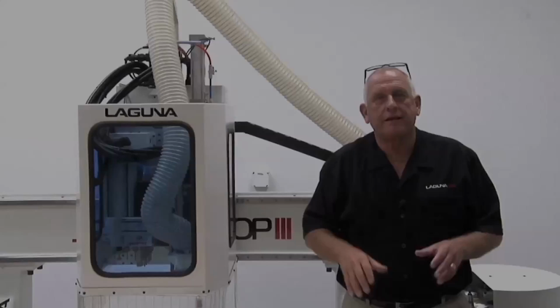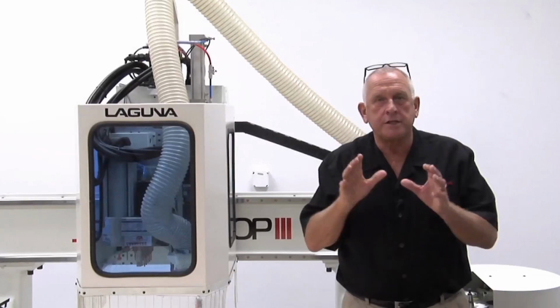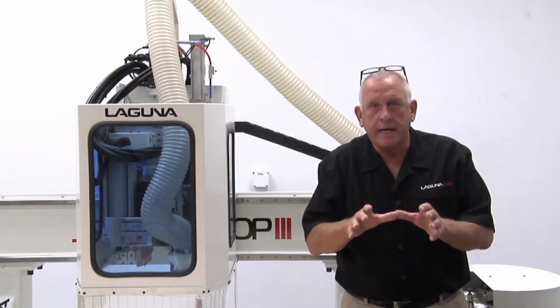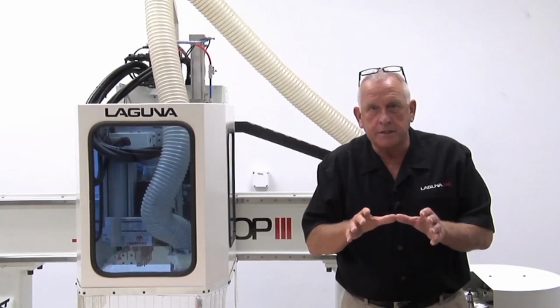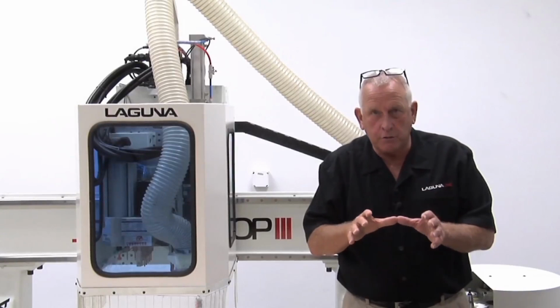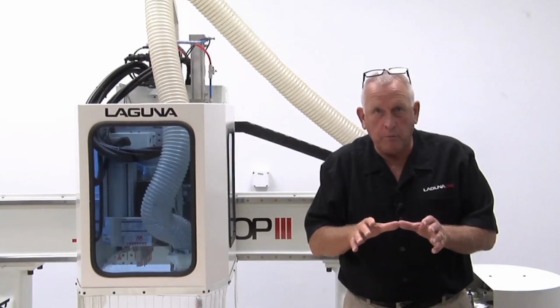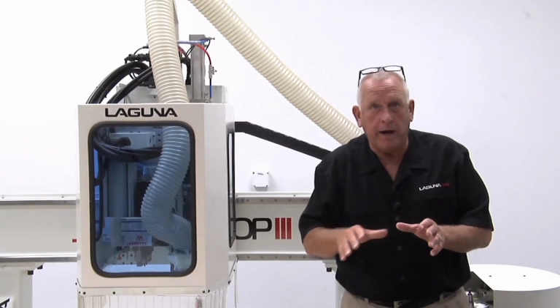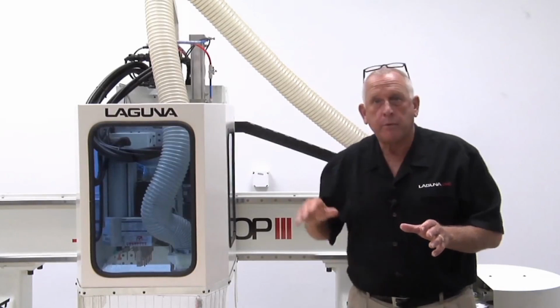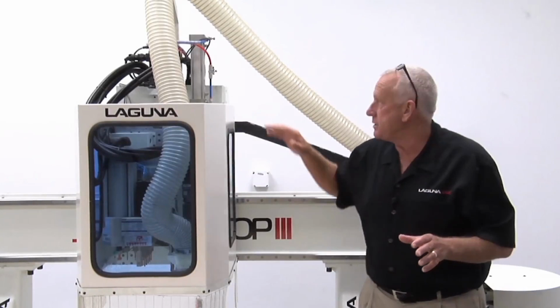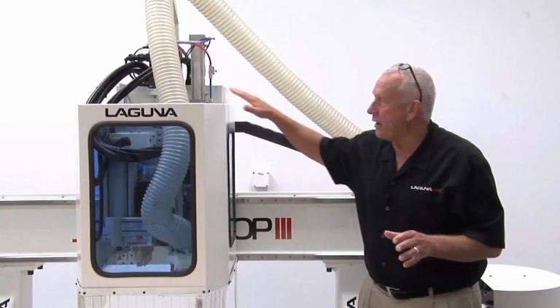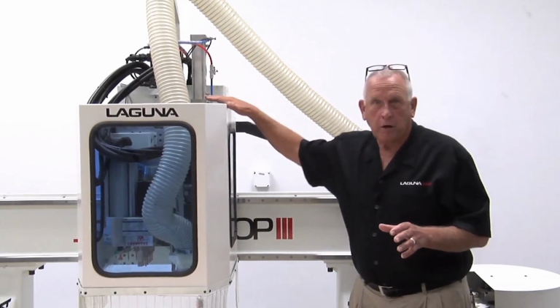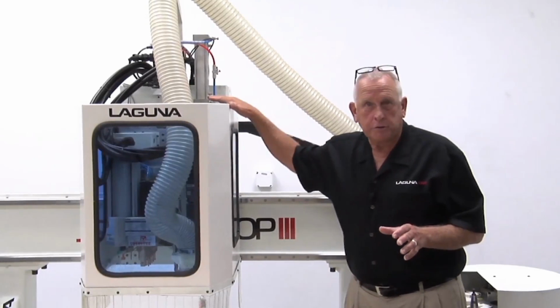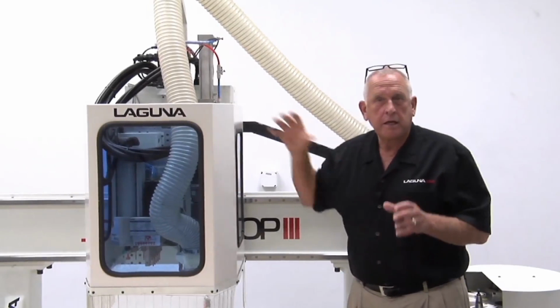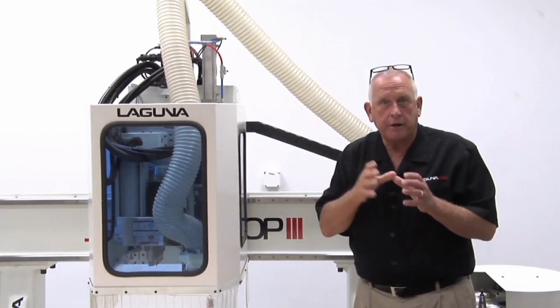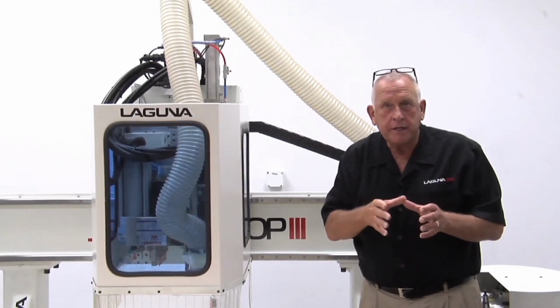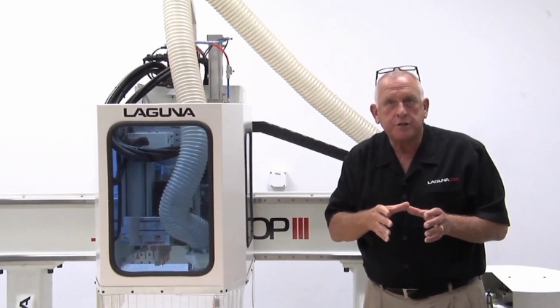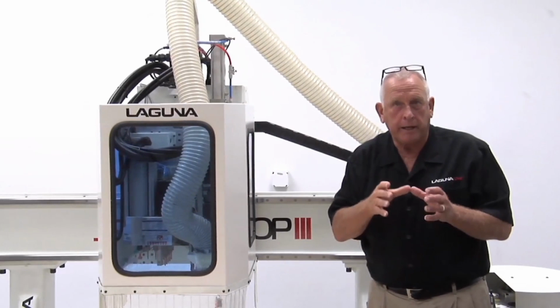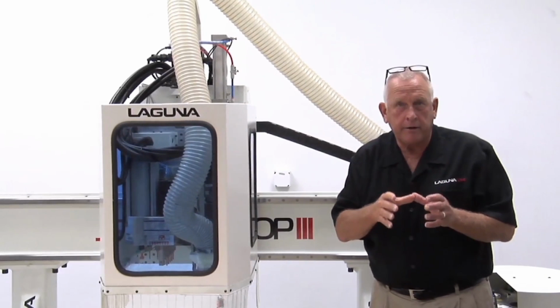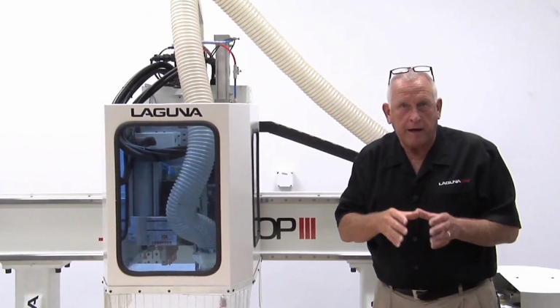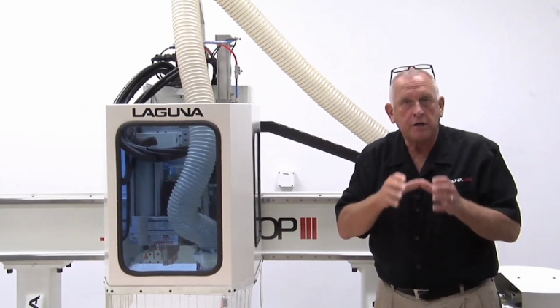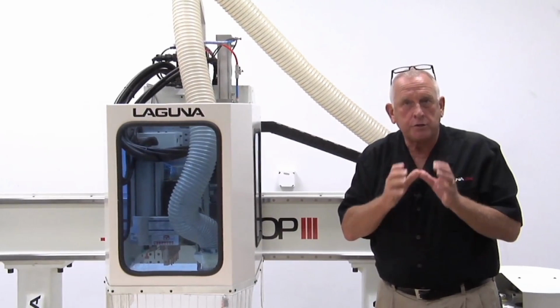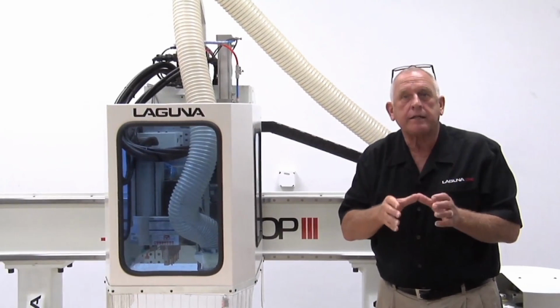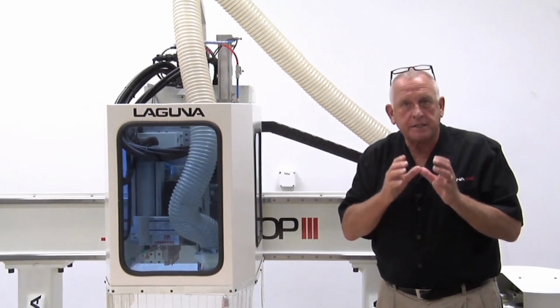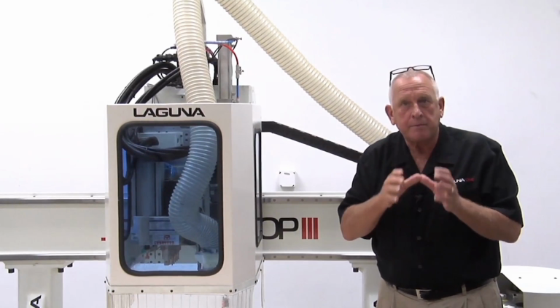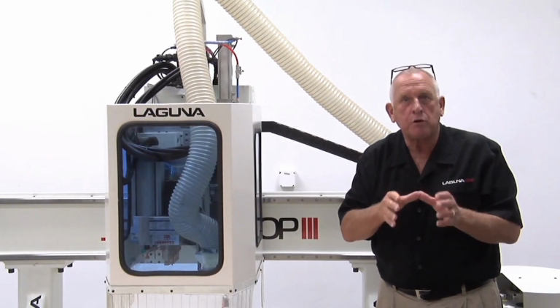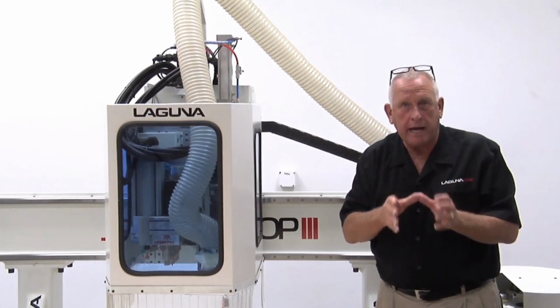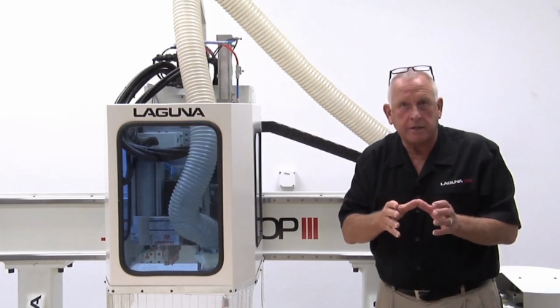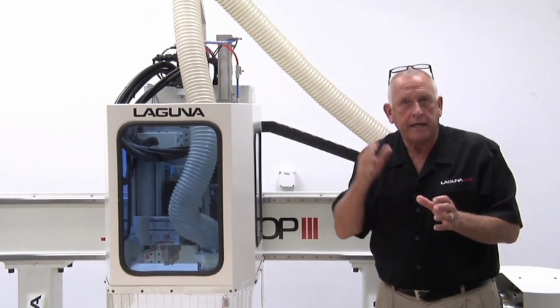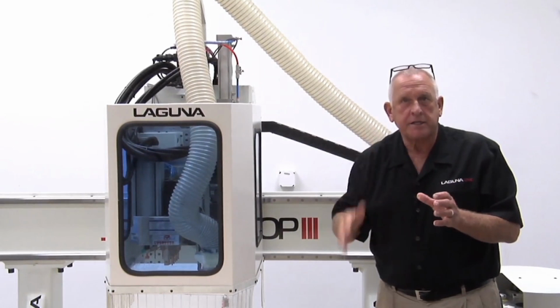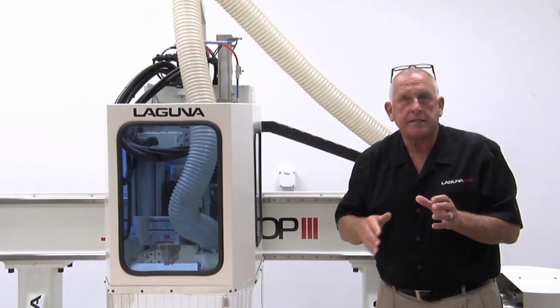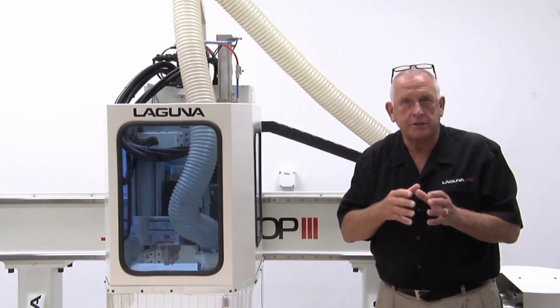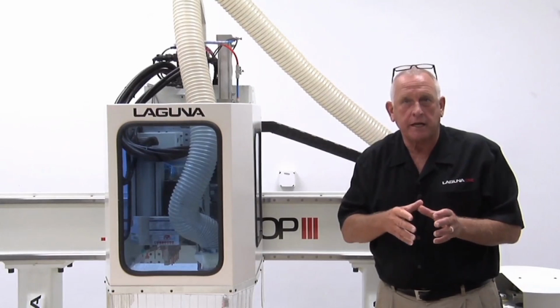The Z axis is controlled by precision ground ball screws. They're attached to planetary drives so you get that same smooth action in the Z axis that you get in X and Y.